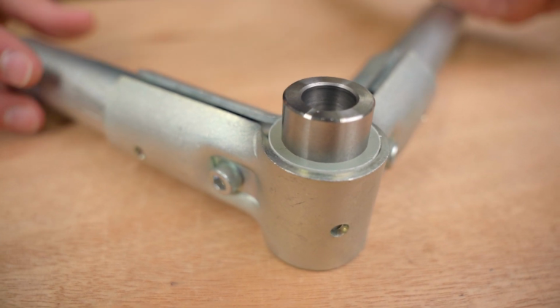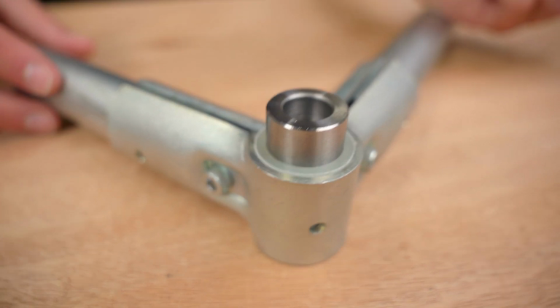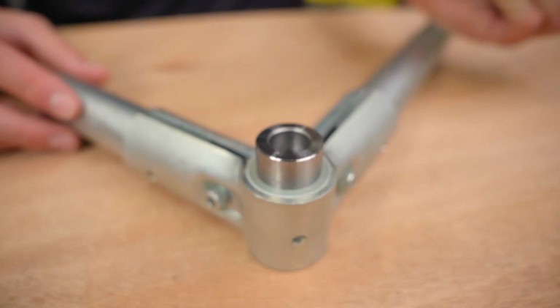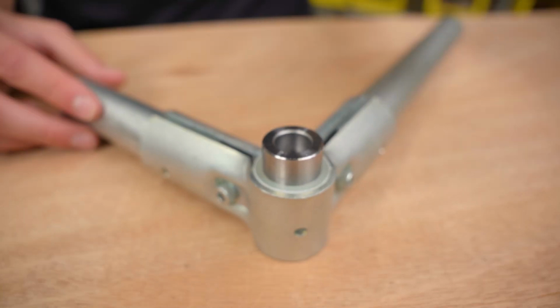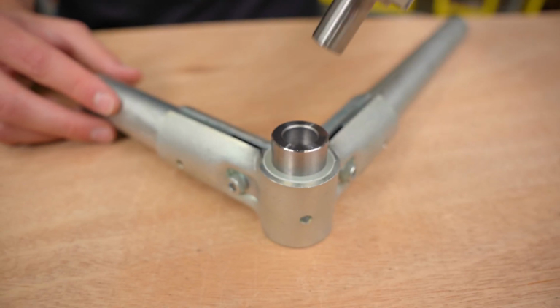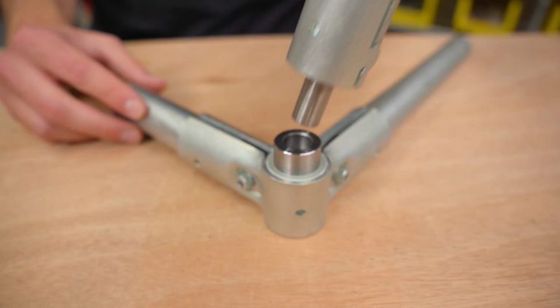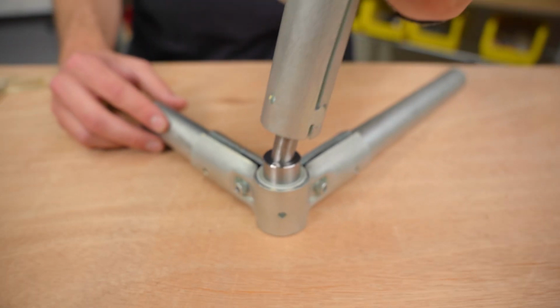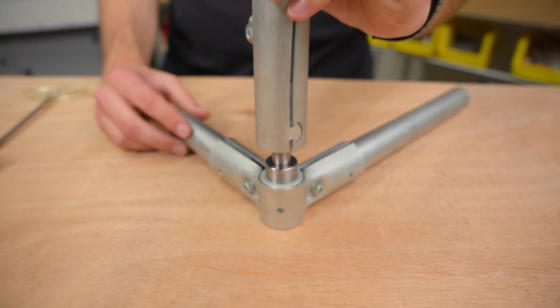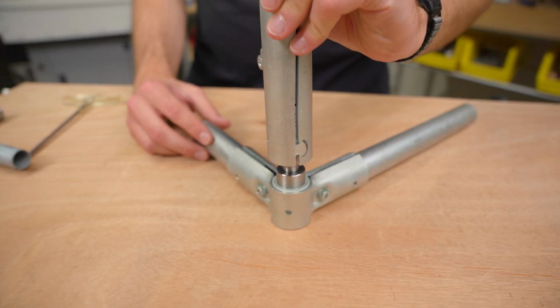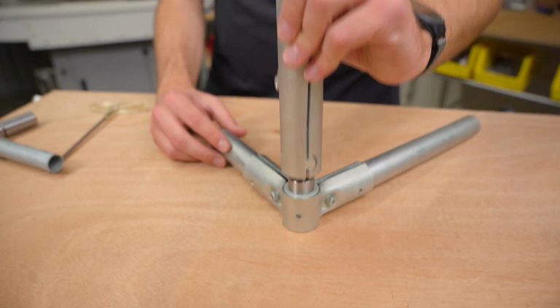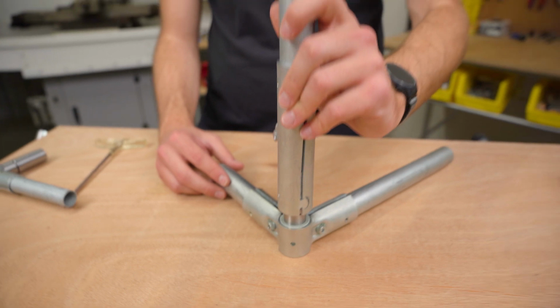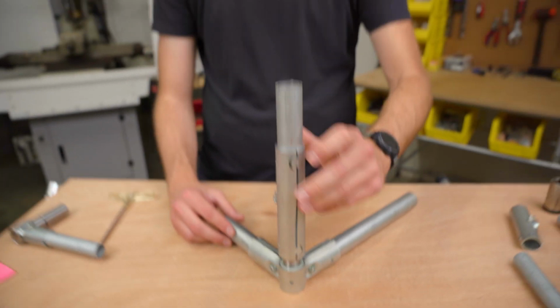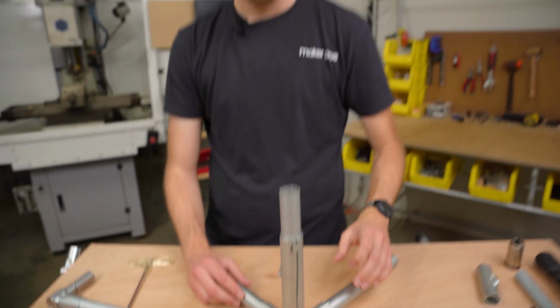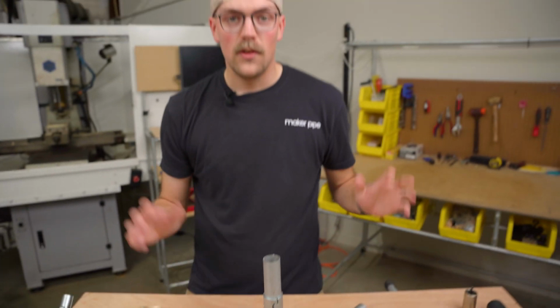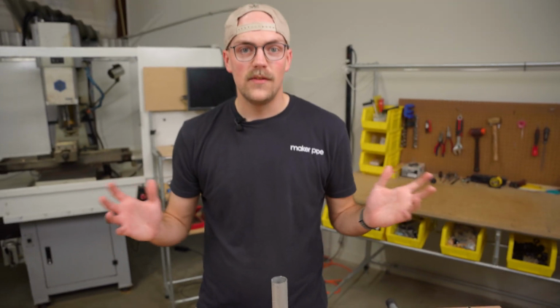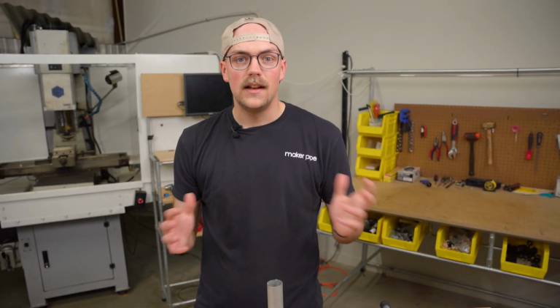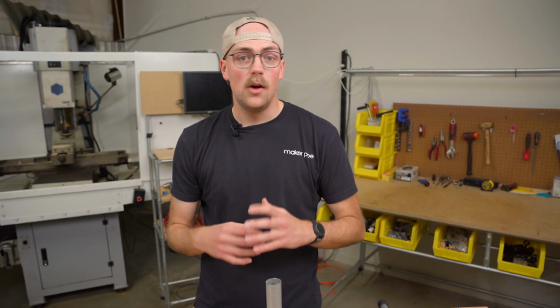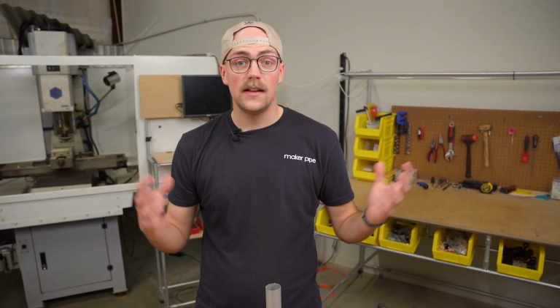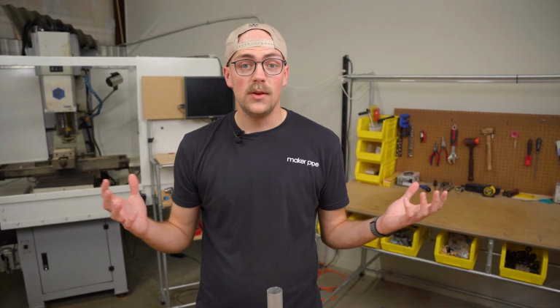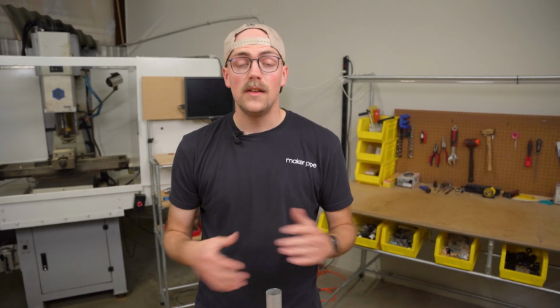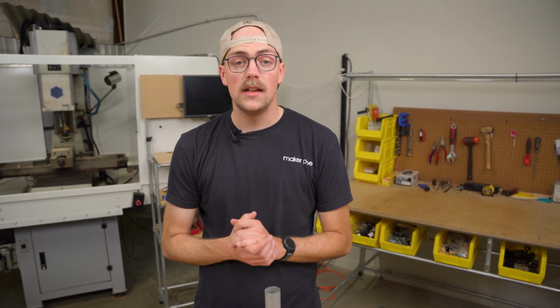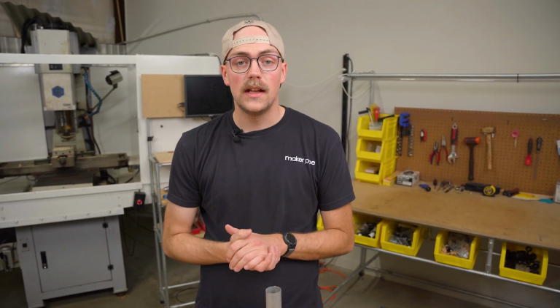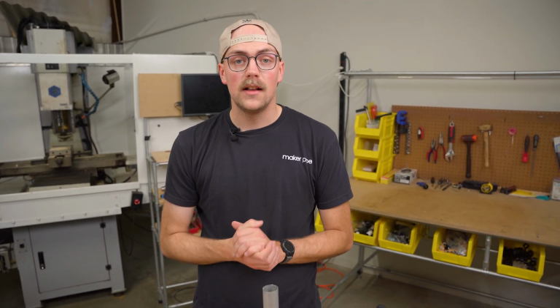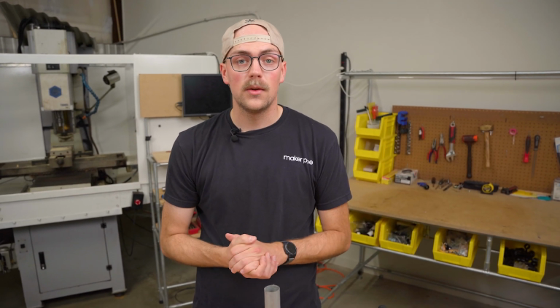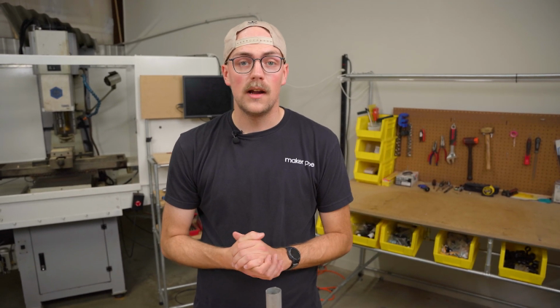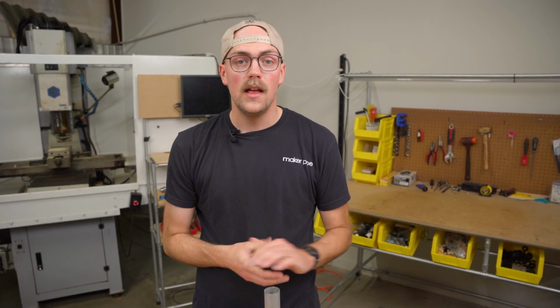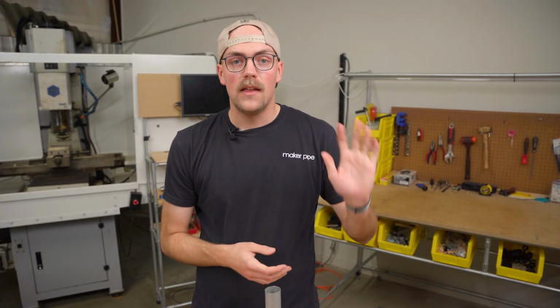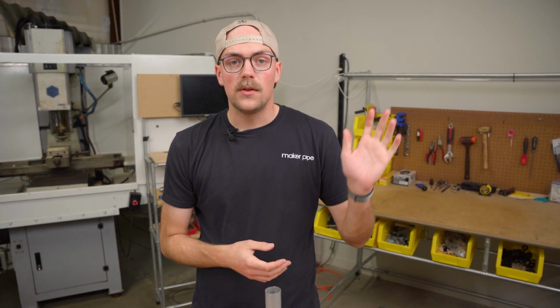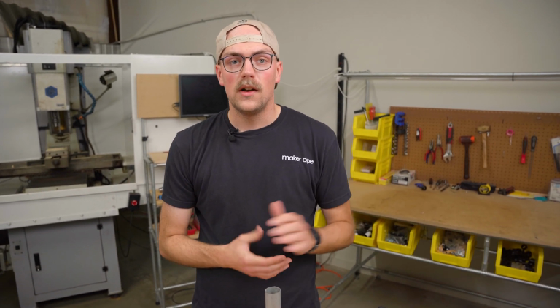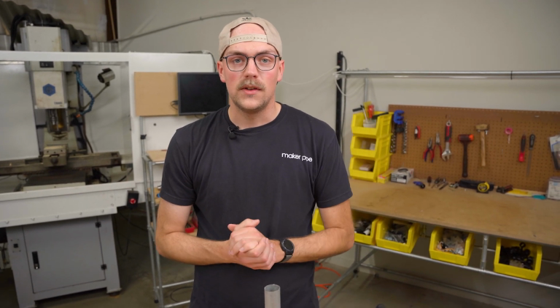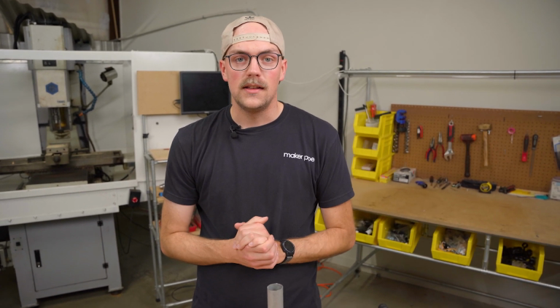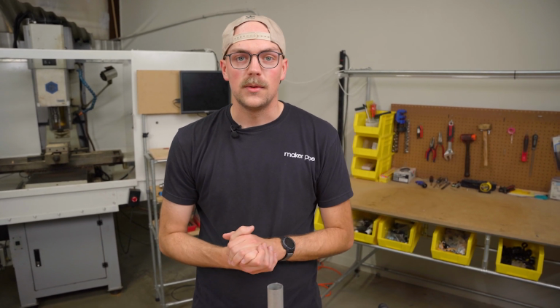Besides that, I think this is a really awesome solution. Huge shout-out to Jason for sharing this — really love this idea, hope you guys did too. If you did, leave a like, consider subscribing. Thanks so much for watching, we'll see you in the next one.